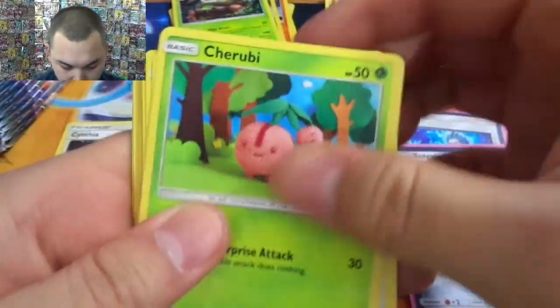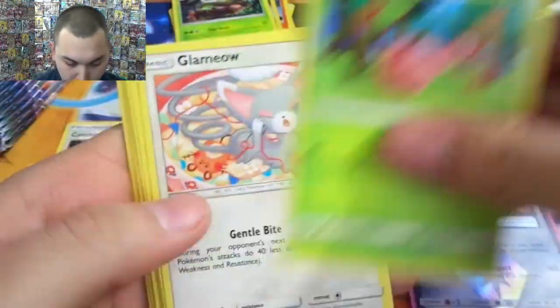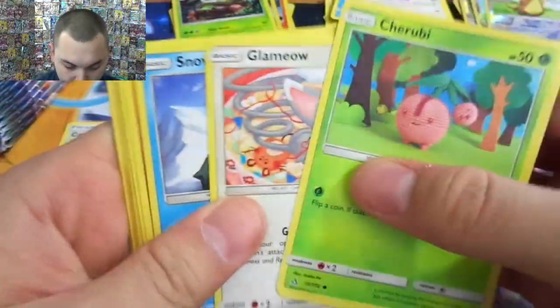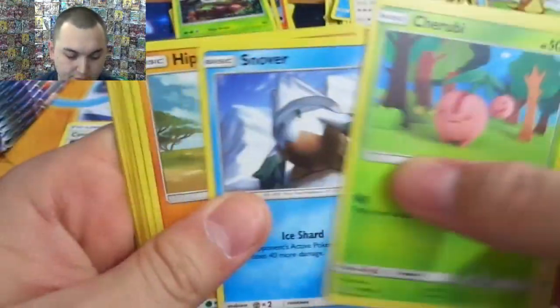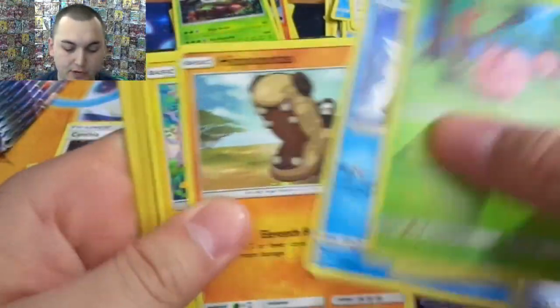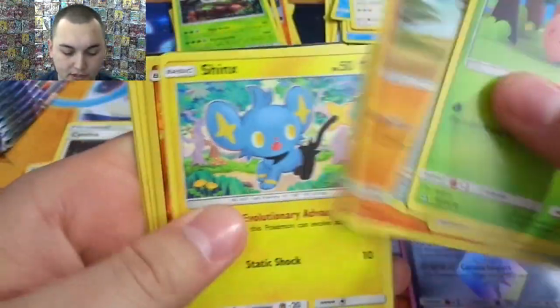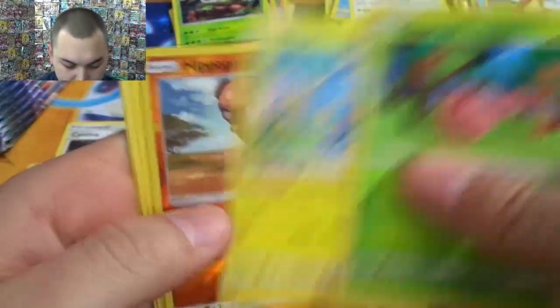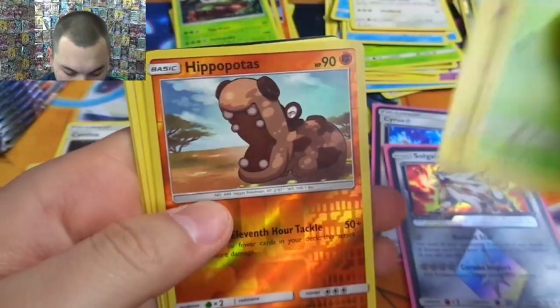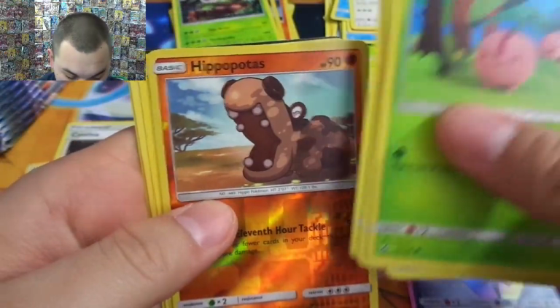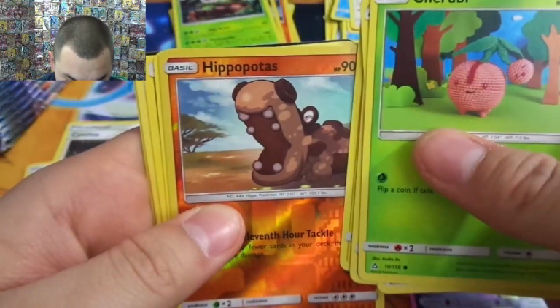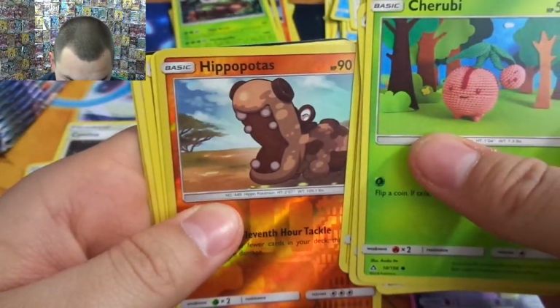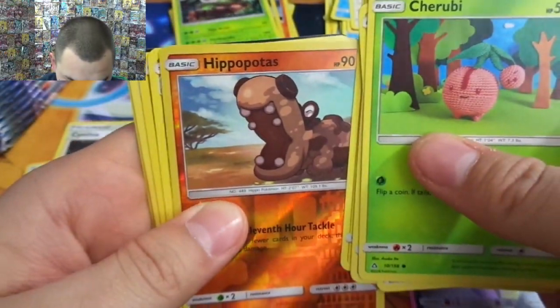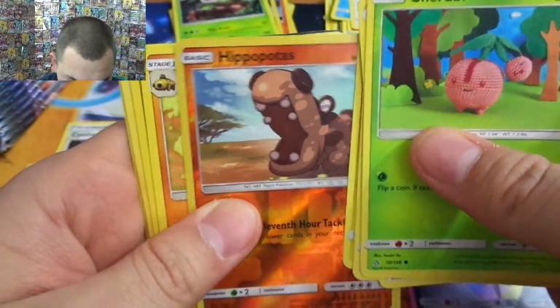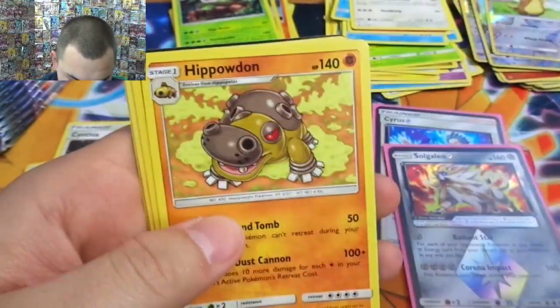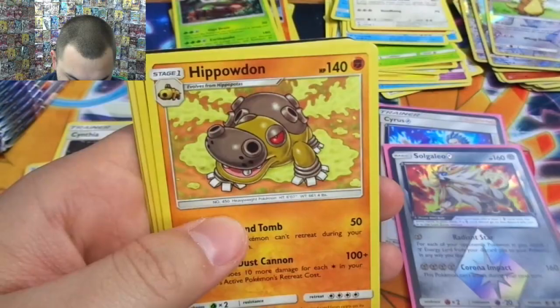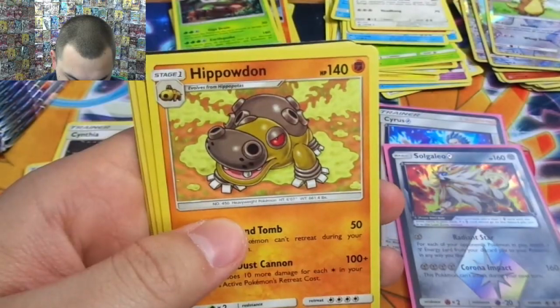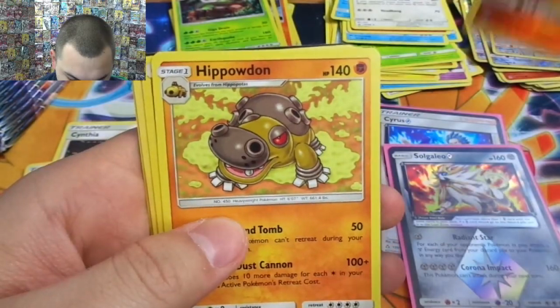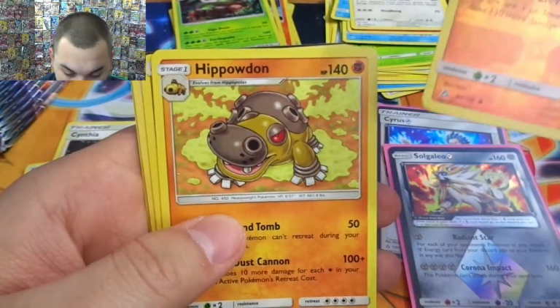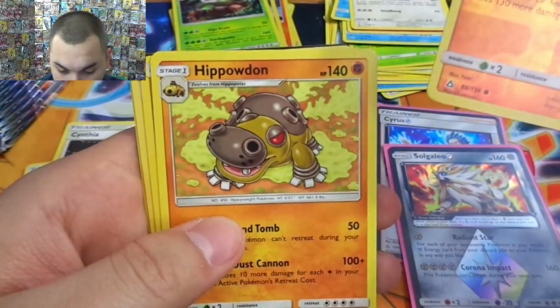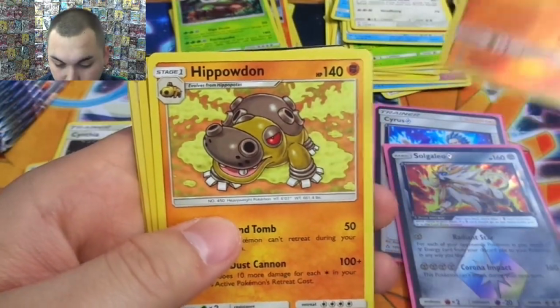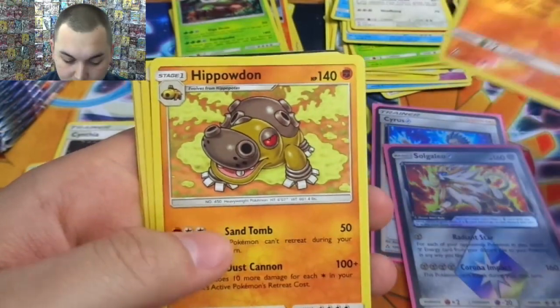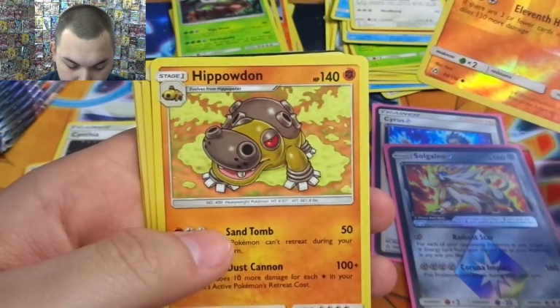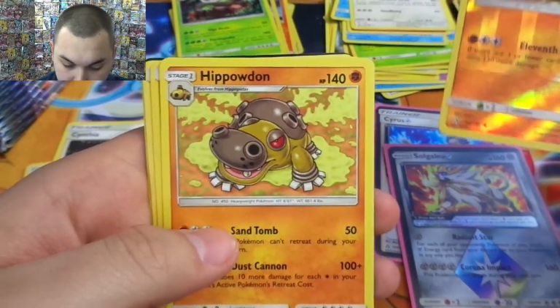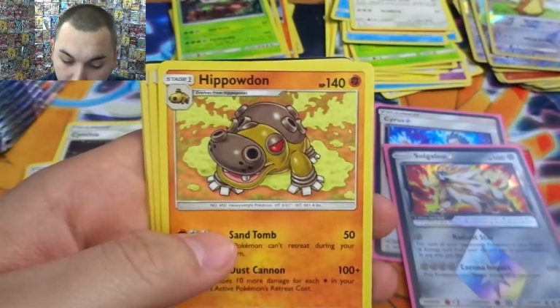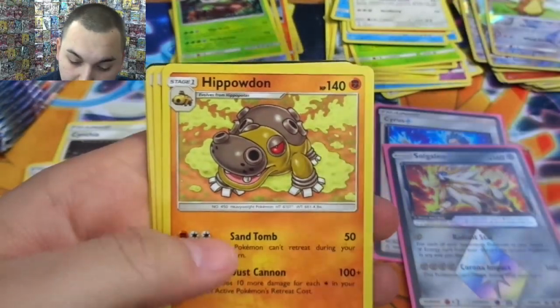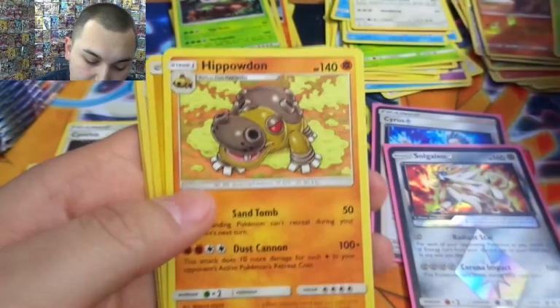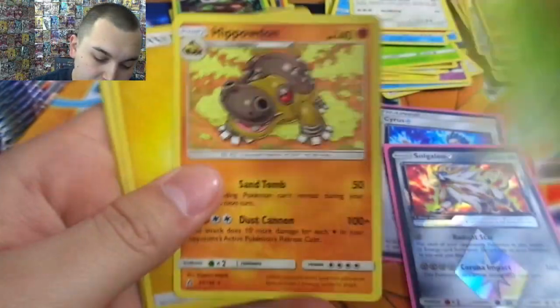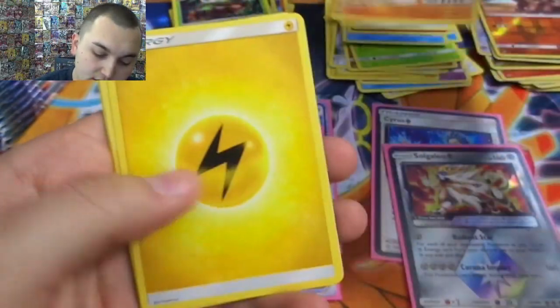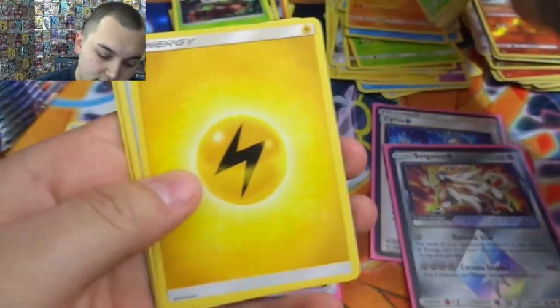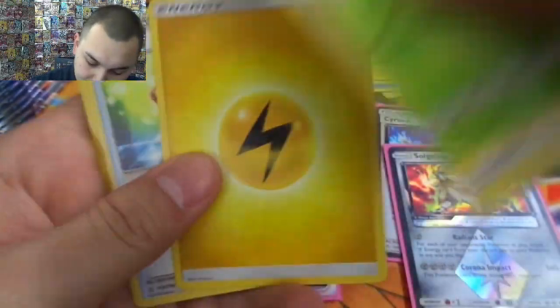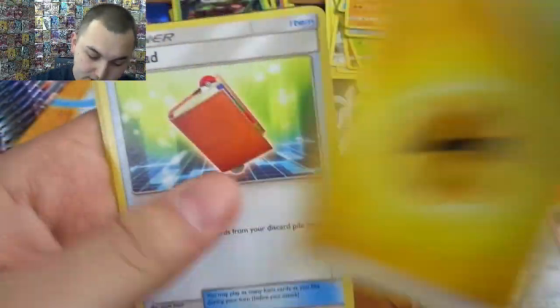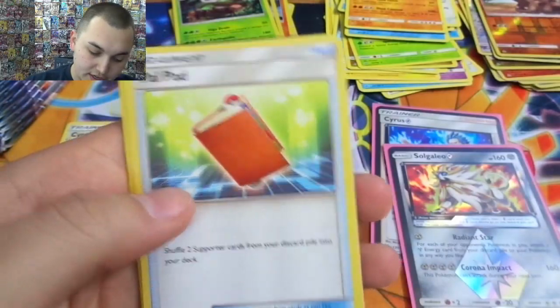Still only two ultra rares, which is kind of blowing me away — I figured we'd have at least three by now. Hippopotas and Hippowdon — I can dig it, a little evolution line.